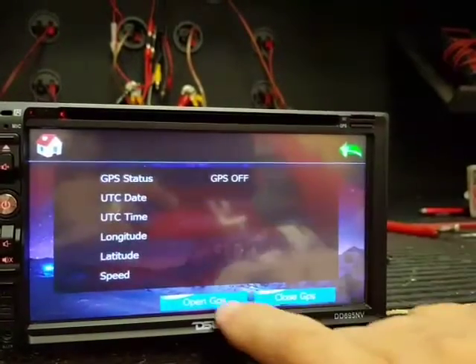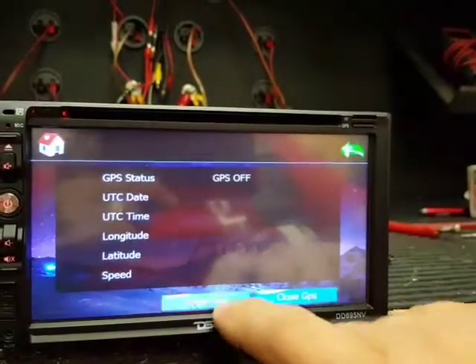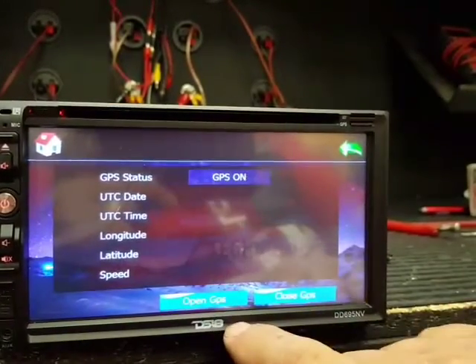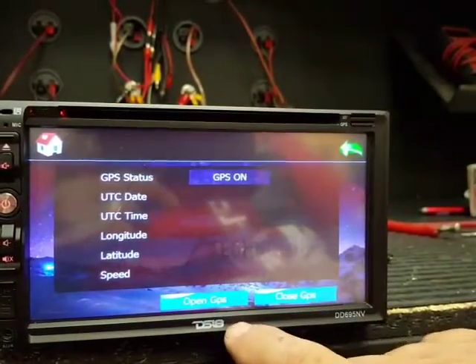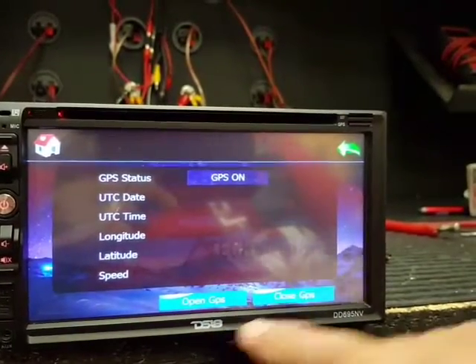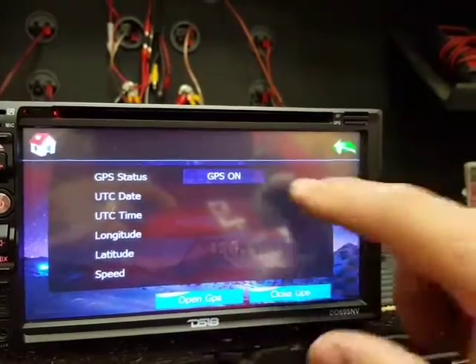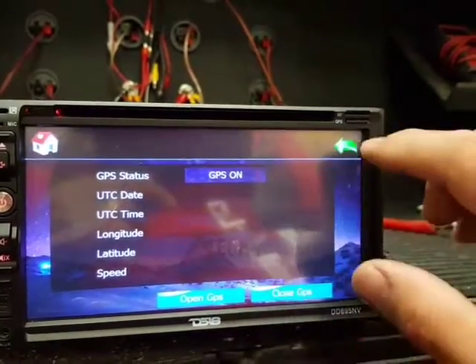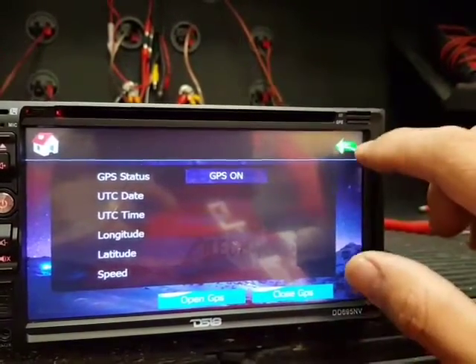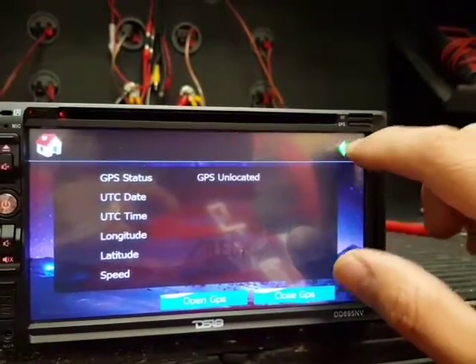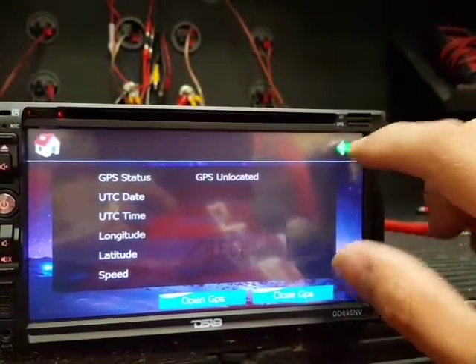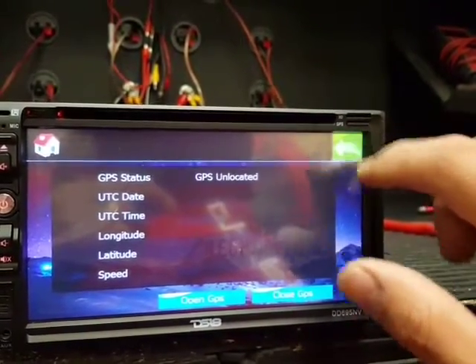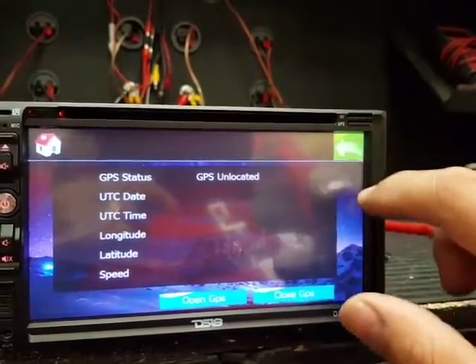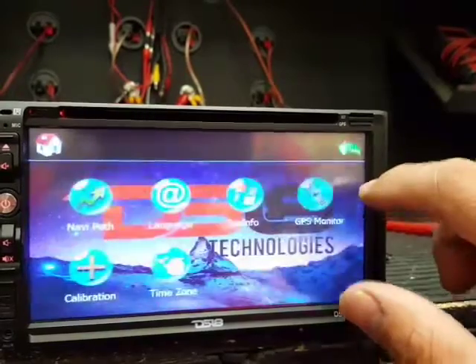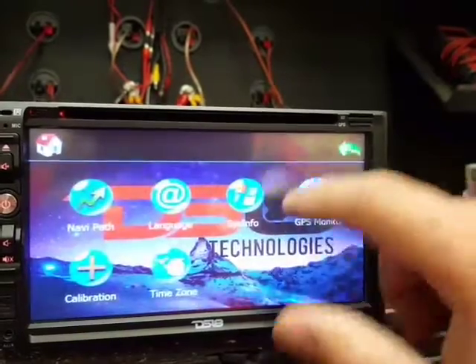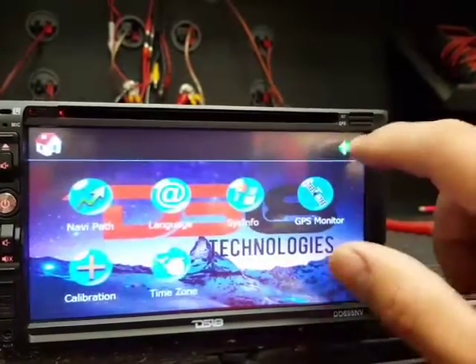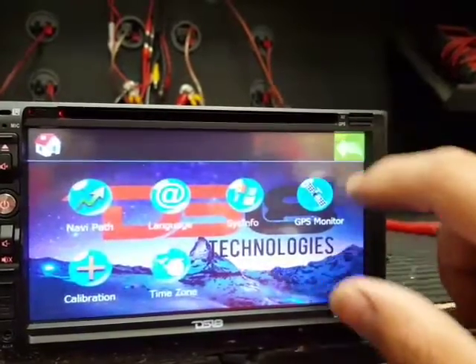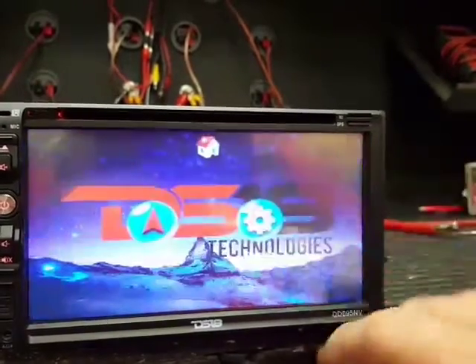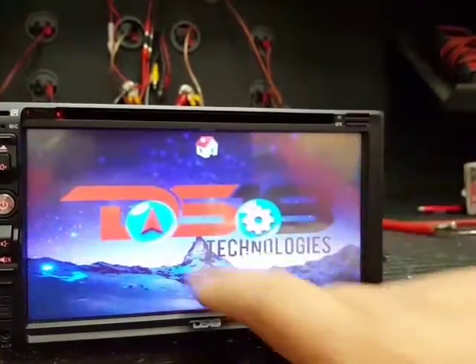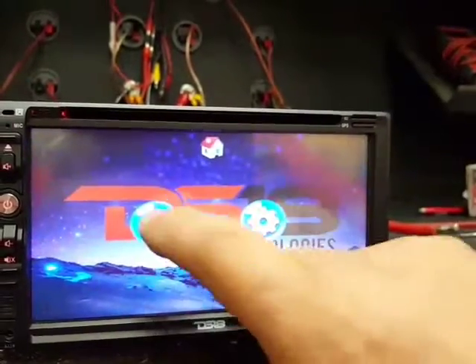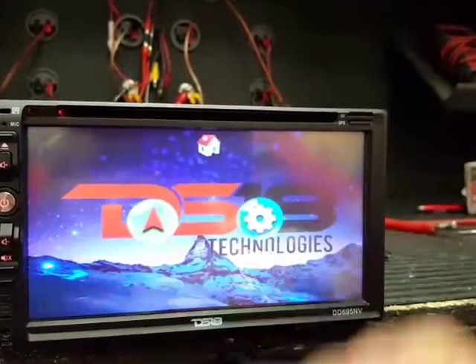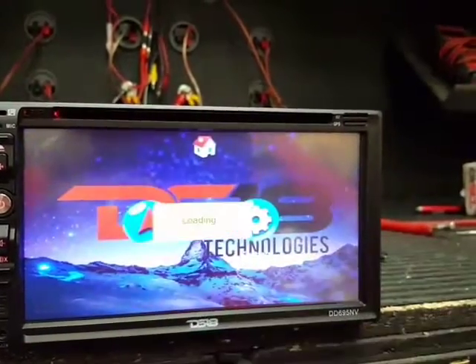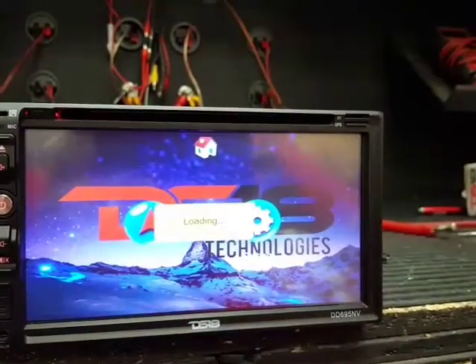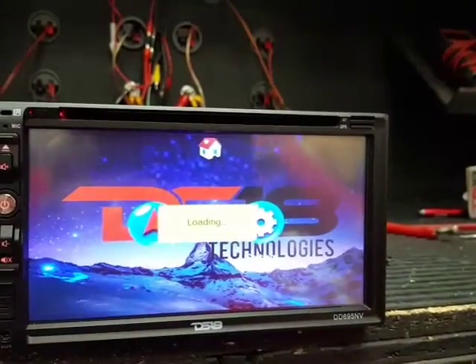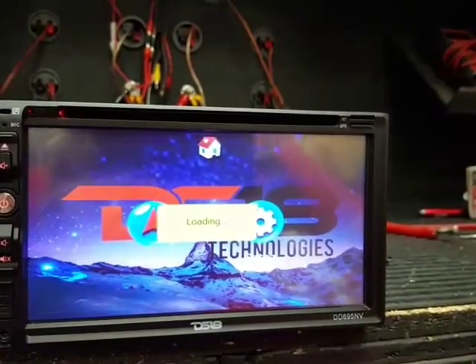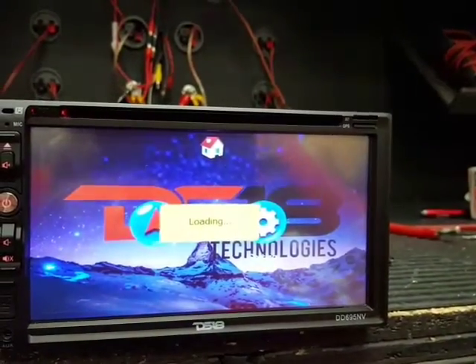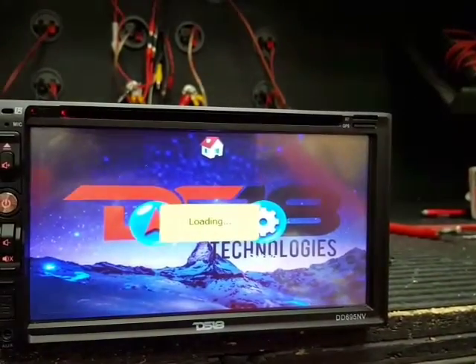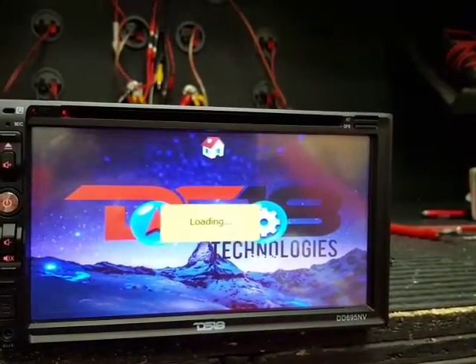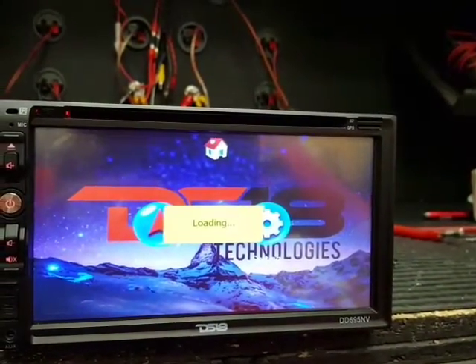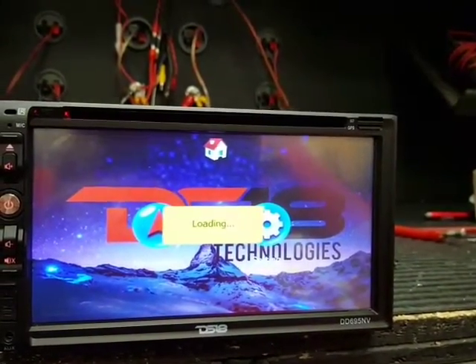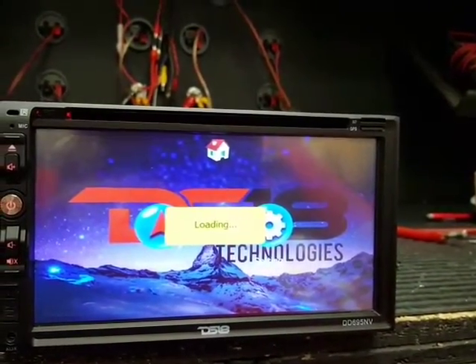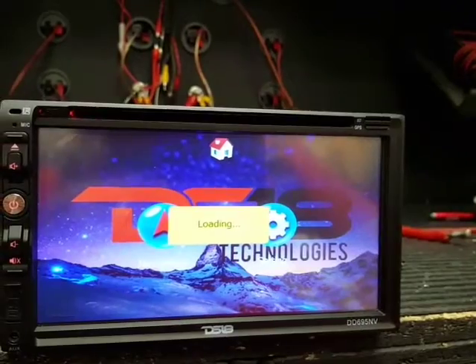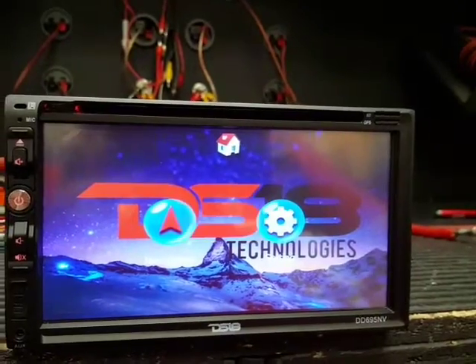Open GPS and that's it — navigation is ready at the end.